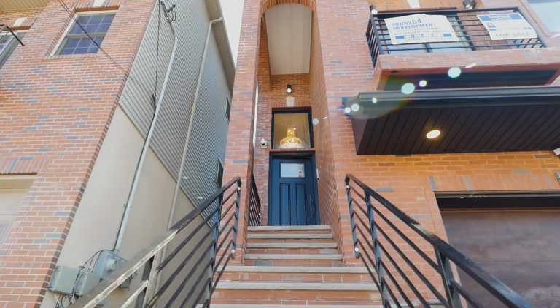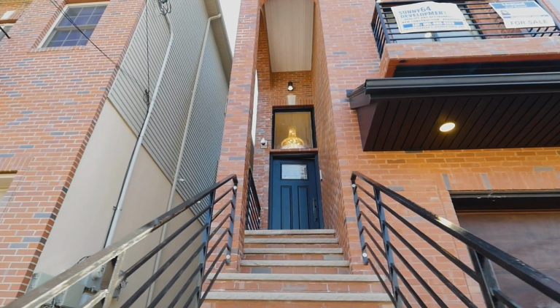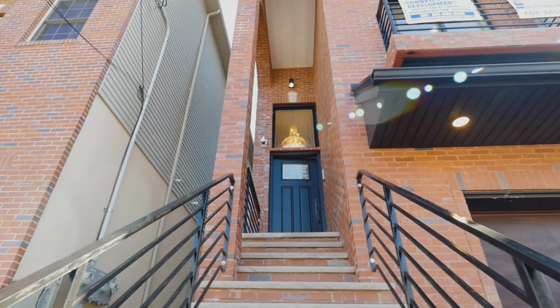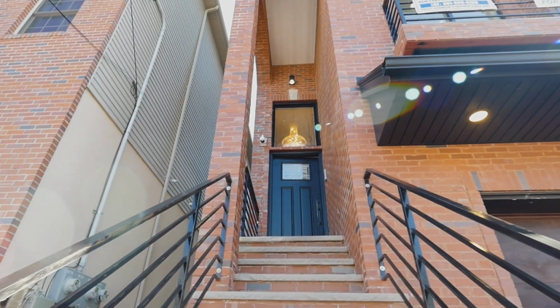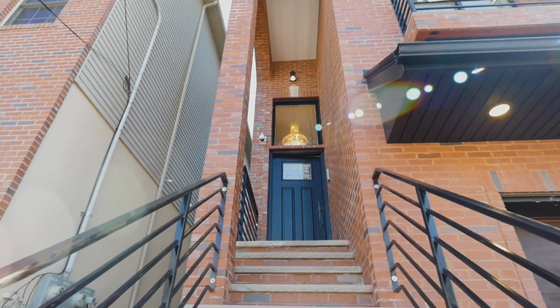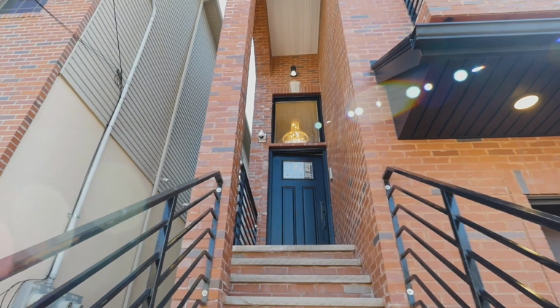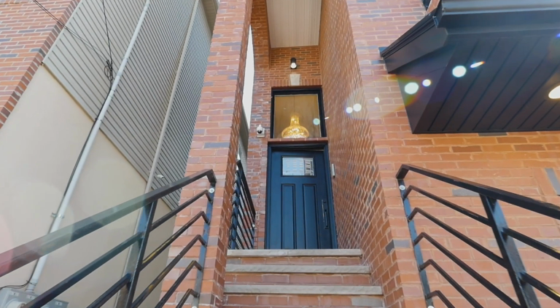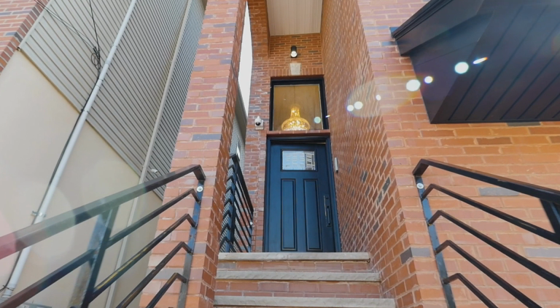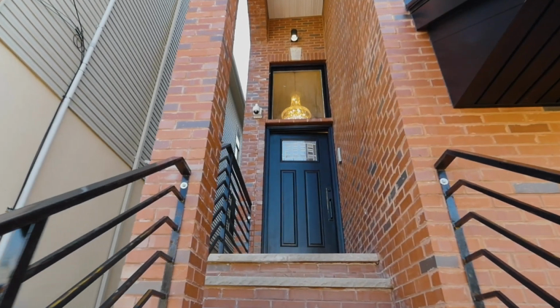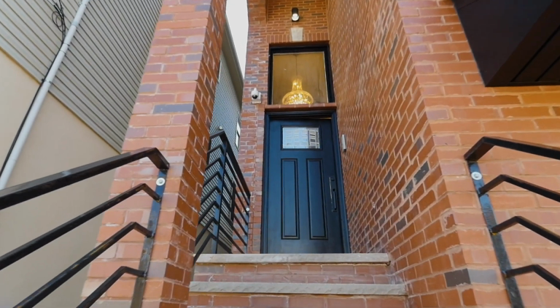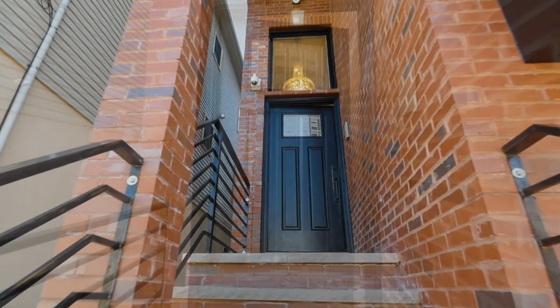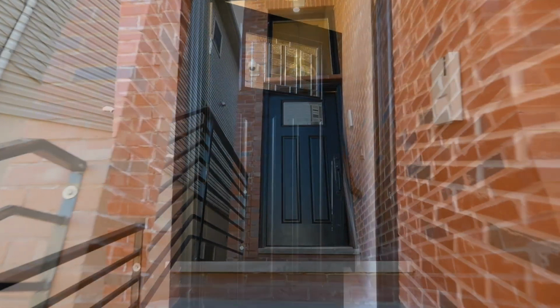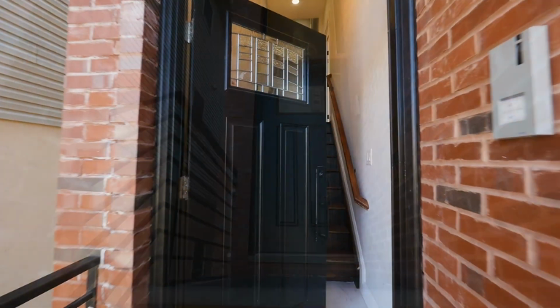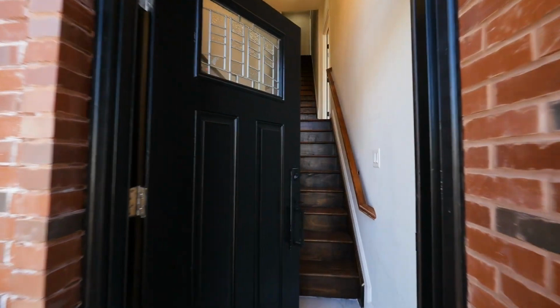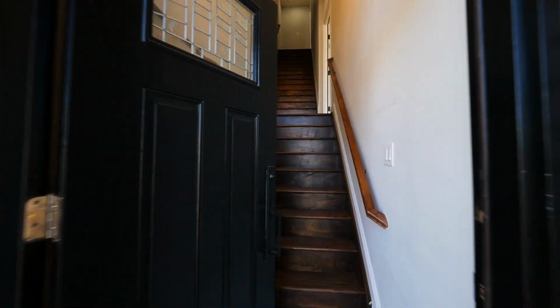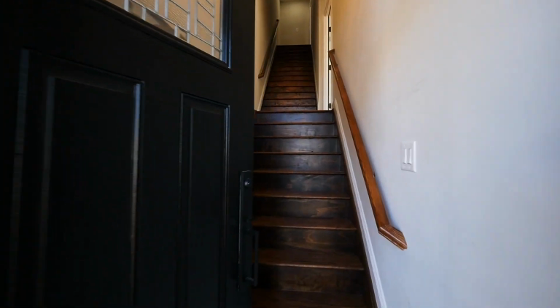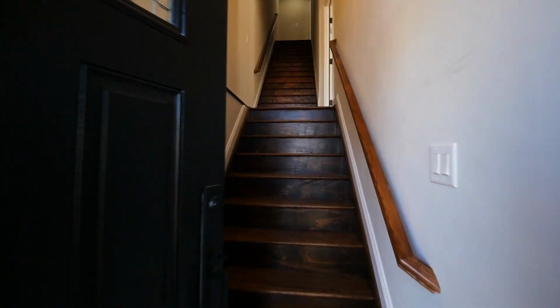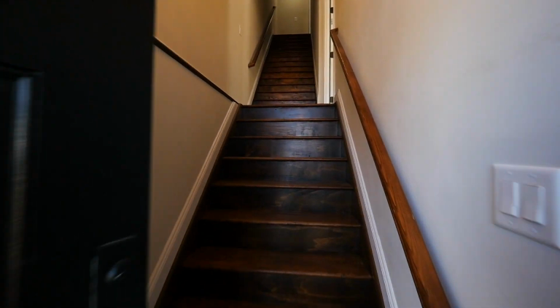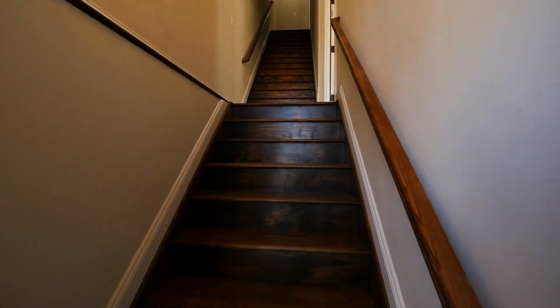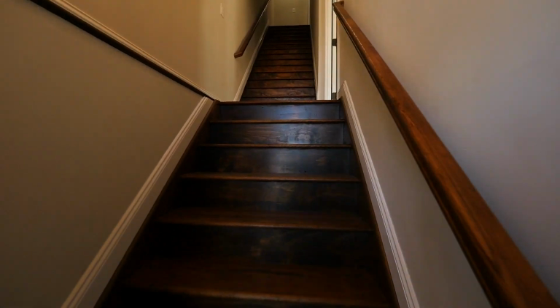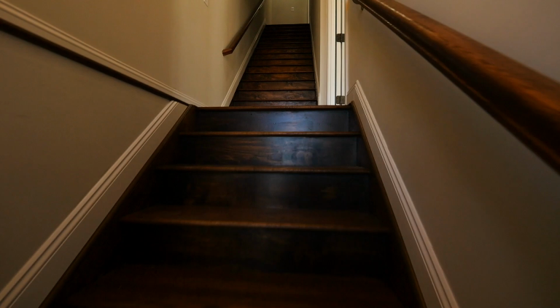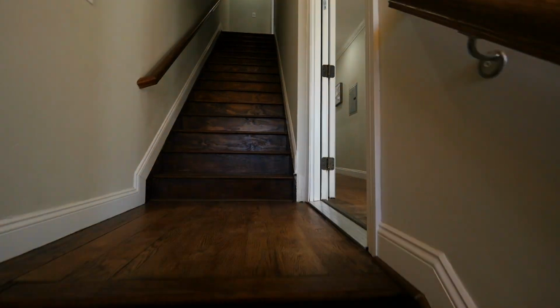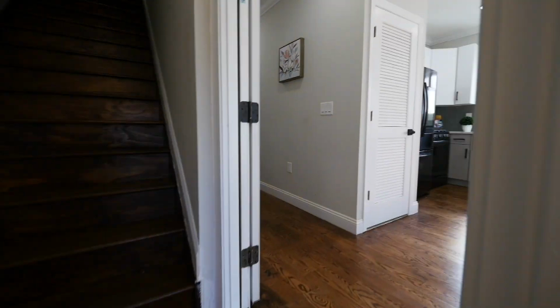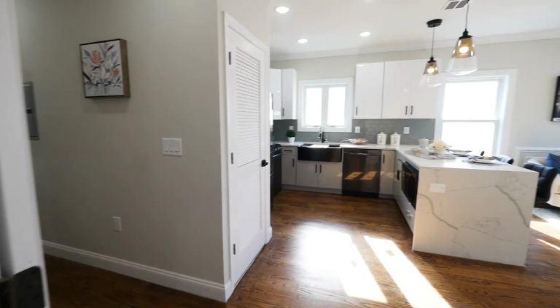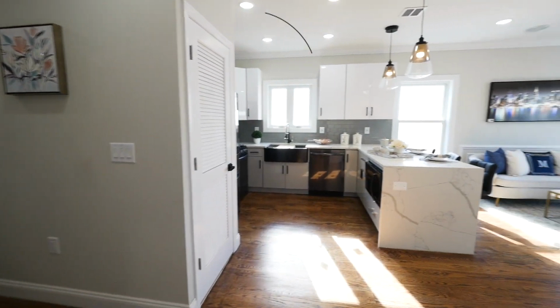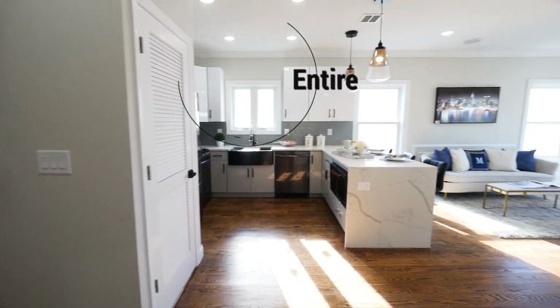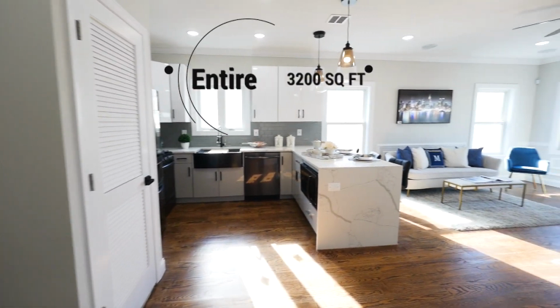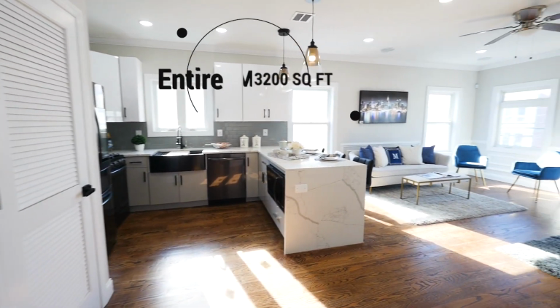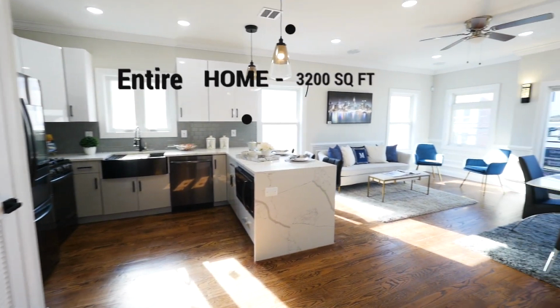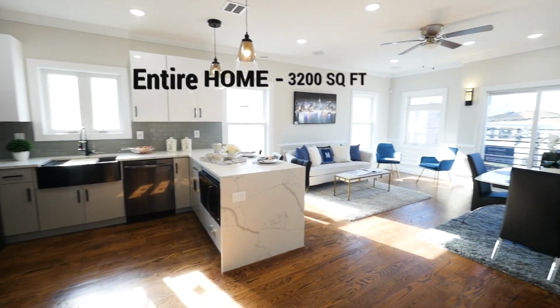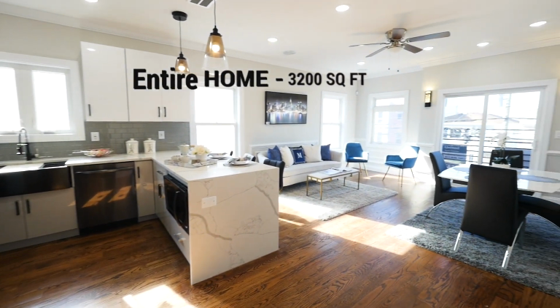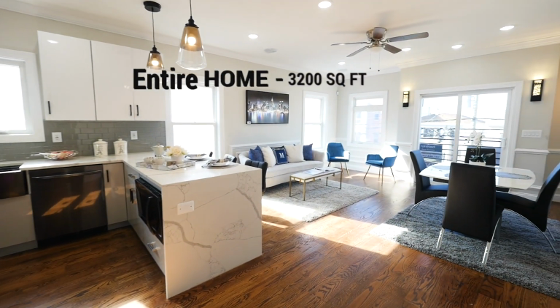This arched entrance of the brand new construction is filled with a brilliant use of space with modern finishes throughout. Both units are replicas of each other, each offering 3 bedrooms and 2 full baths.